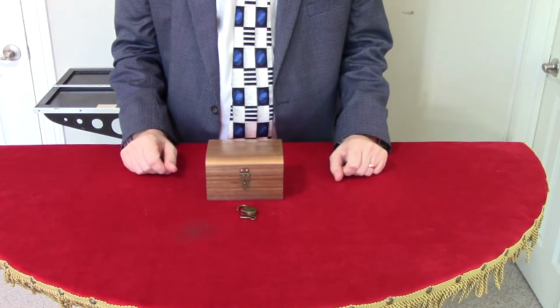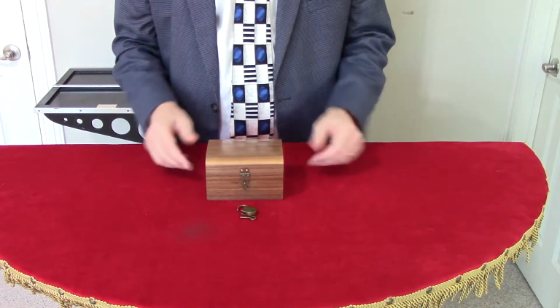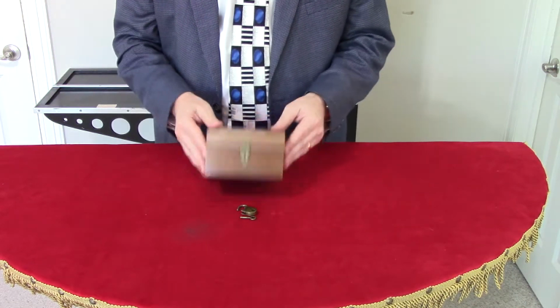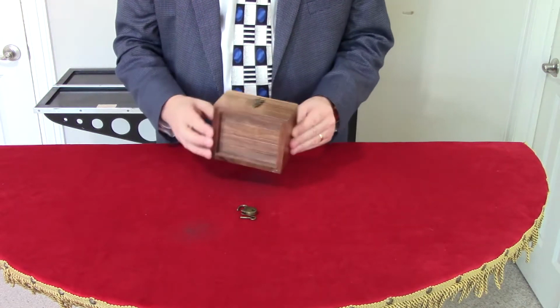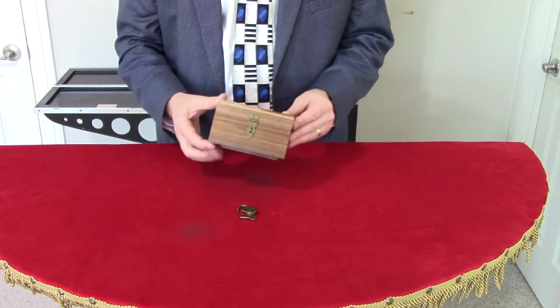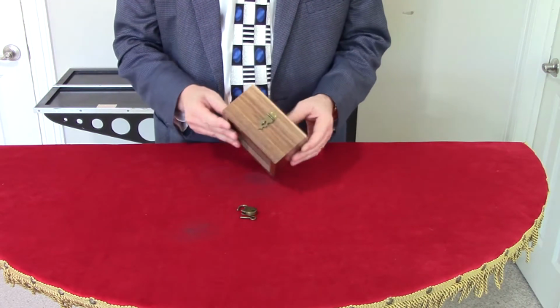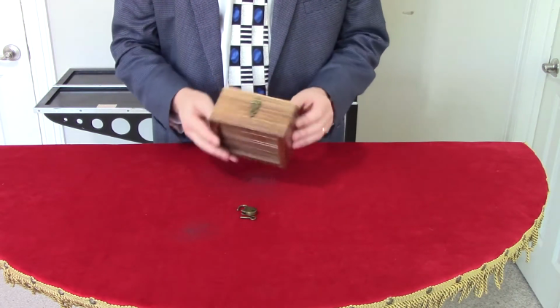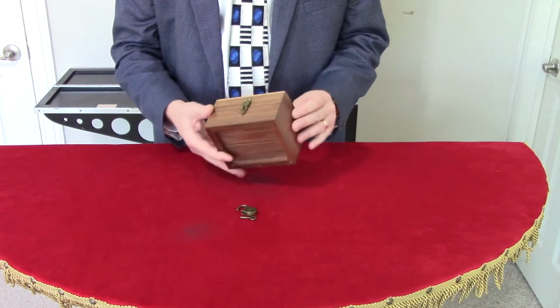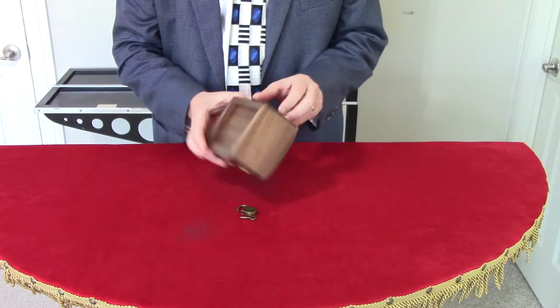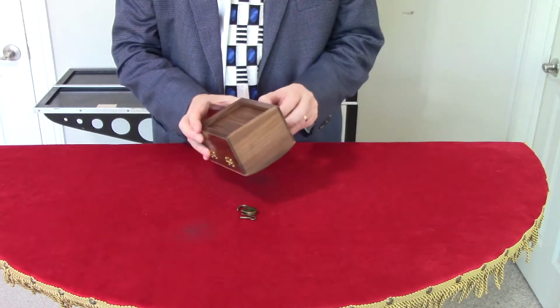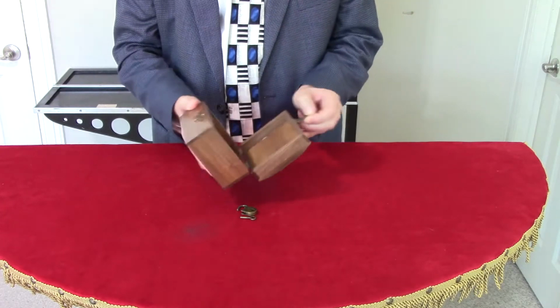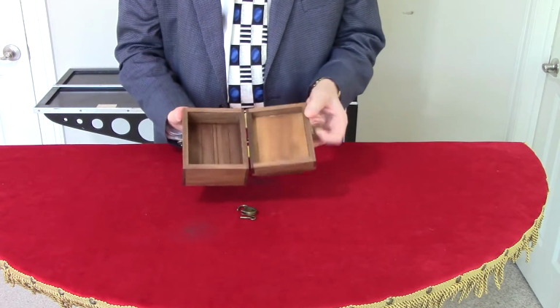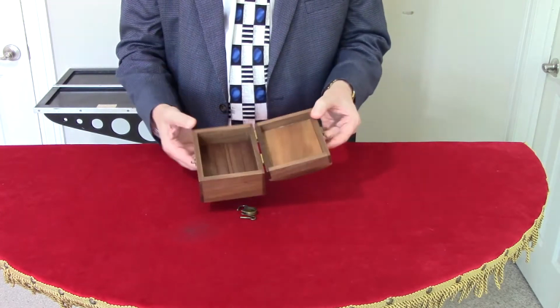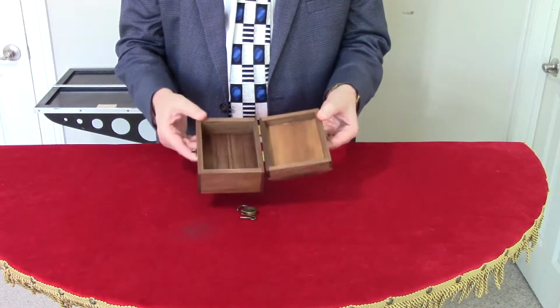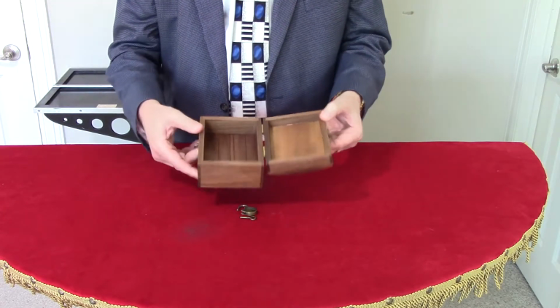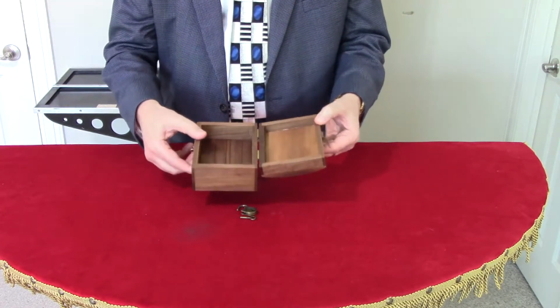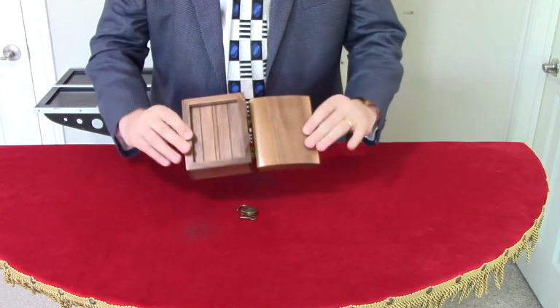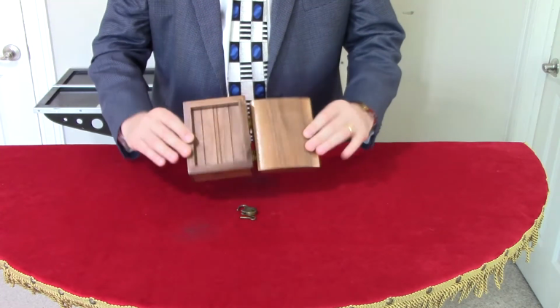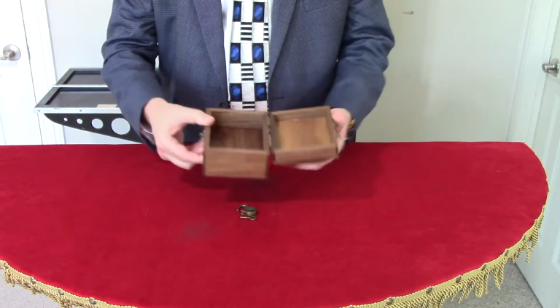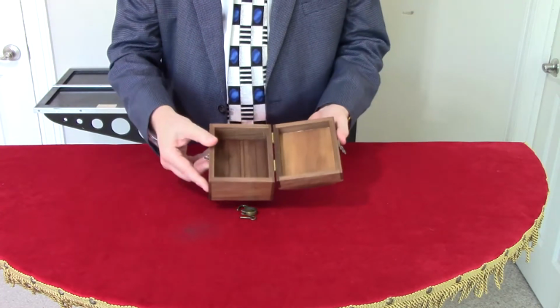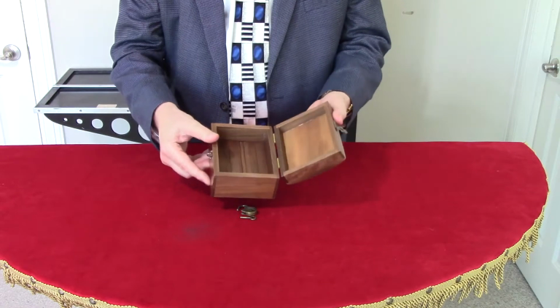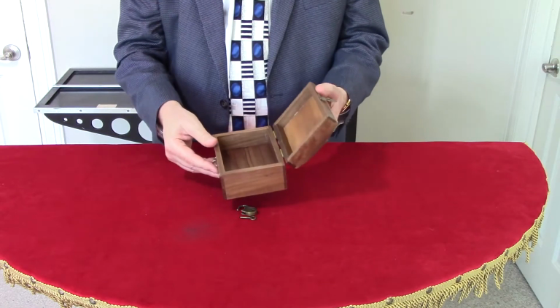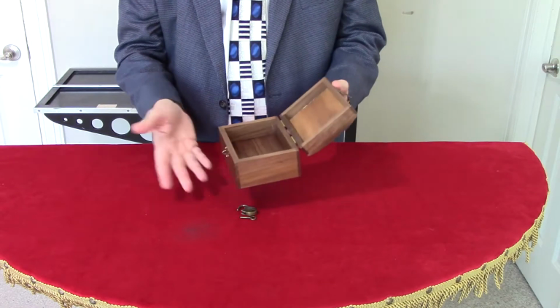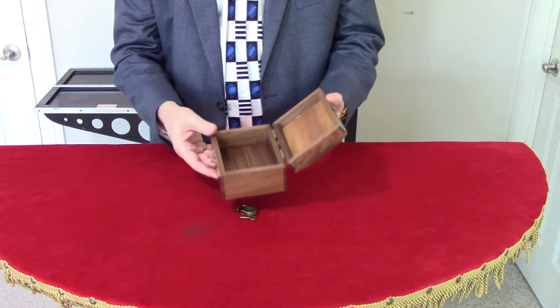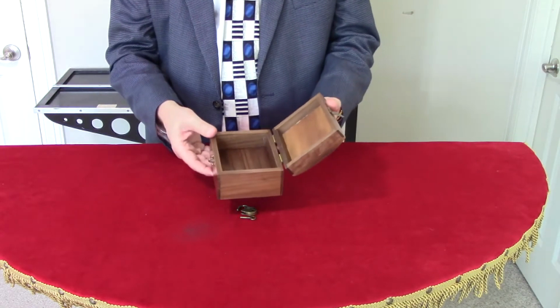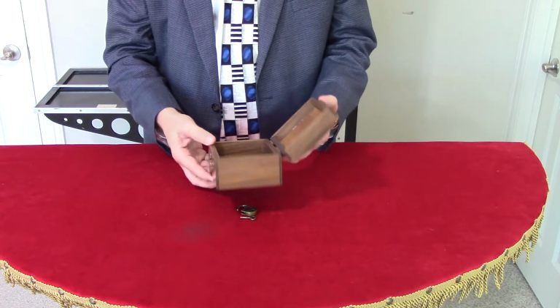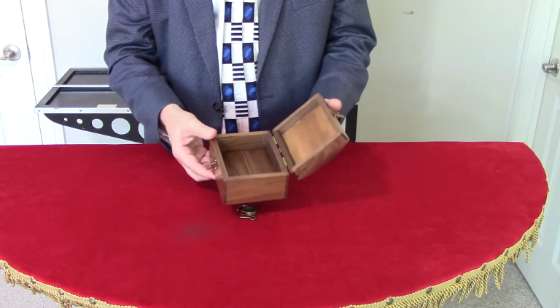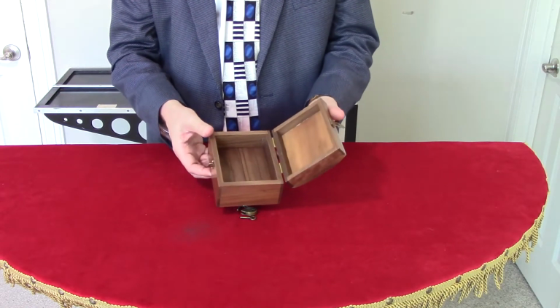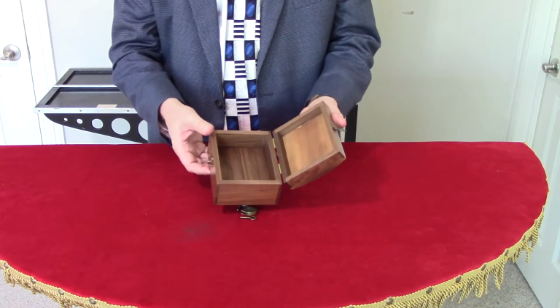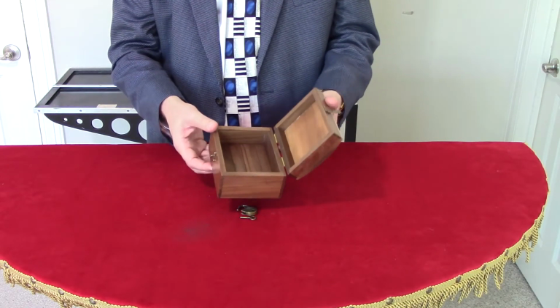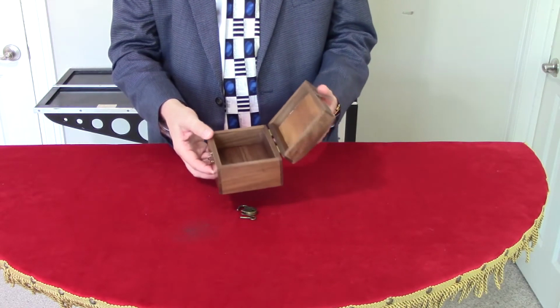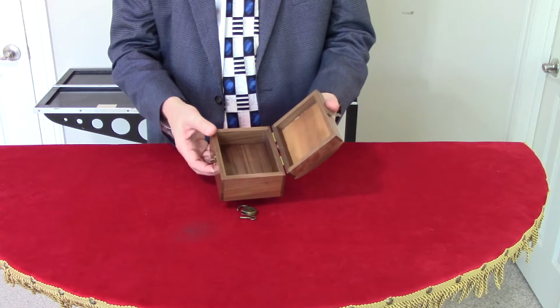This is the Owens Dr. Q prediction chest. It's used for headline predictions and objects to impossible locations — billets, cards, anything small. It's got quite a big load.